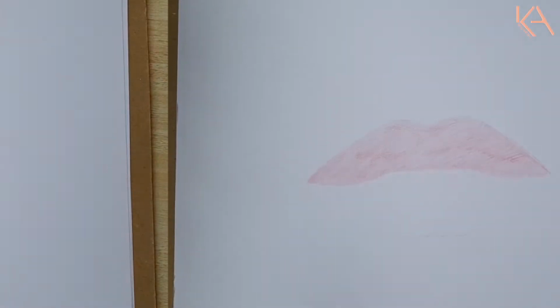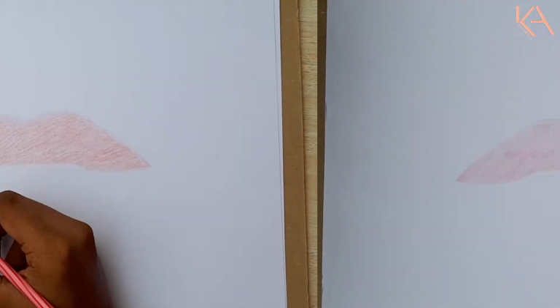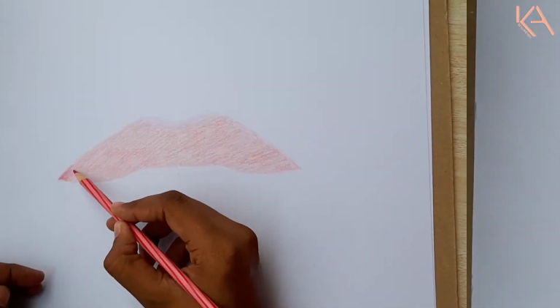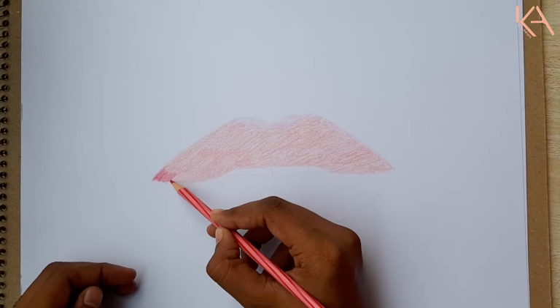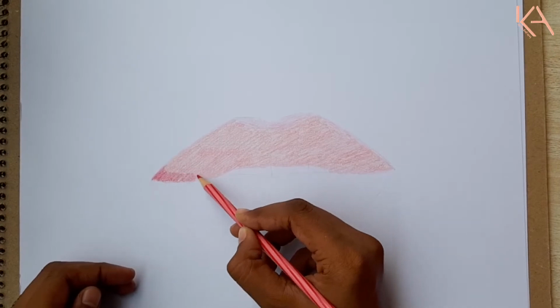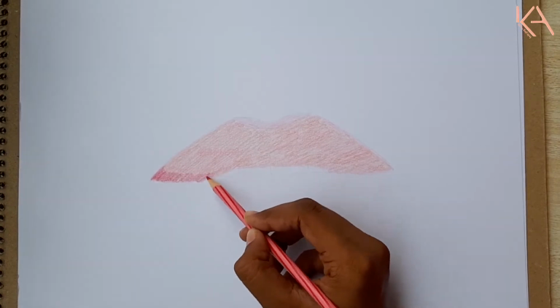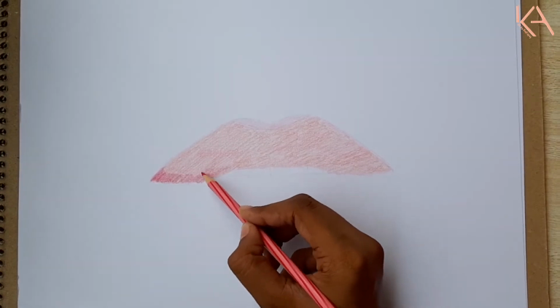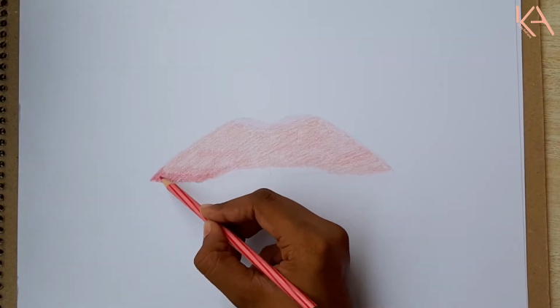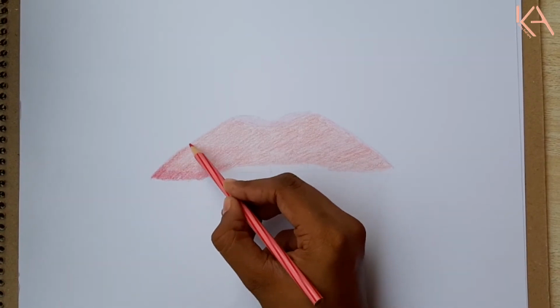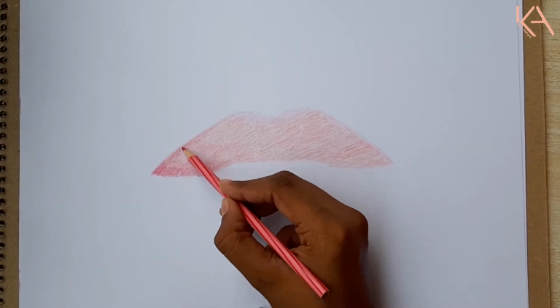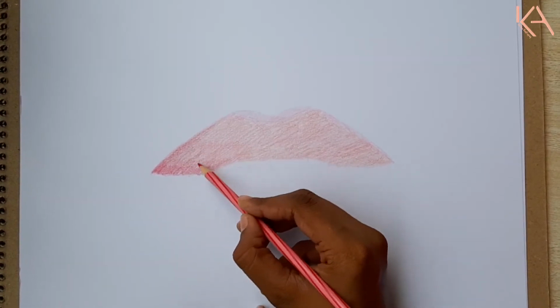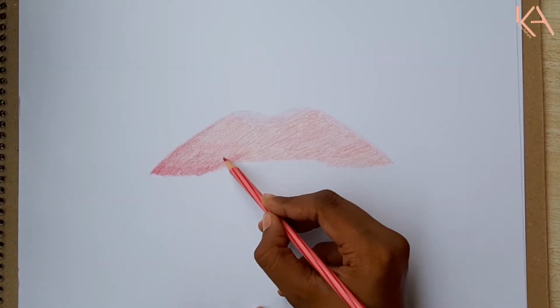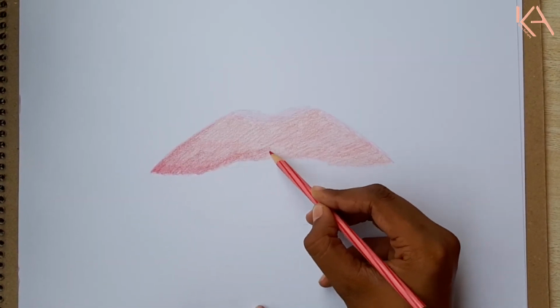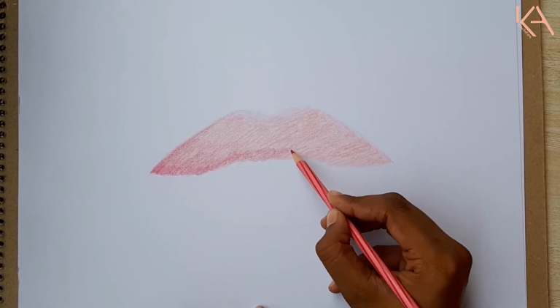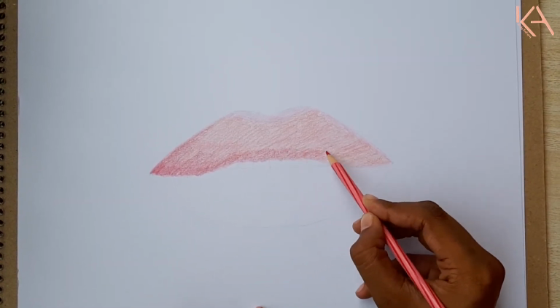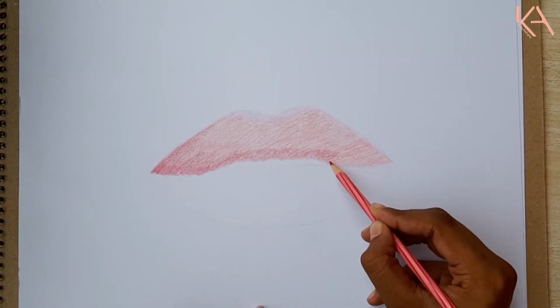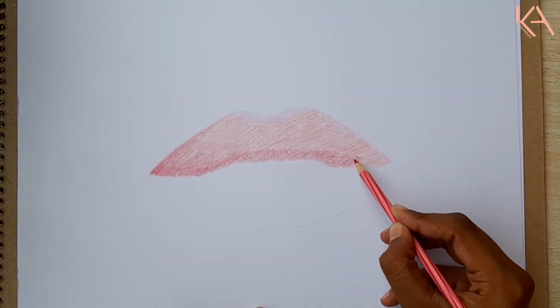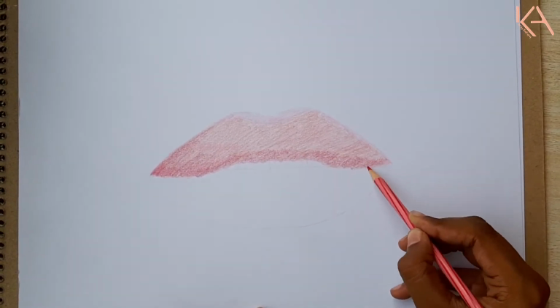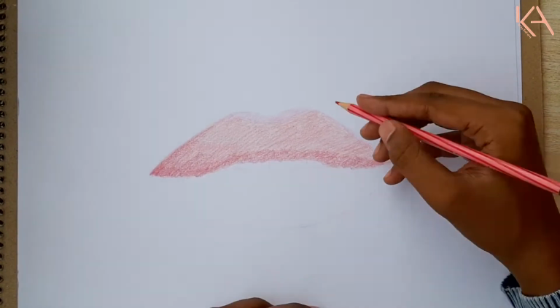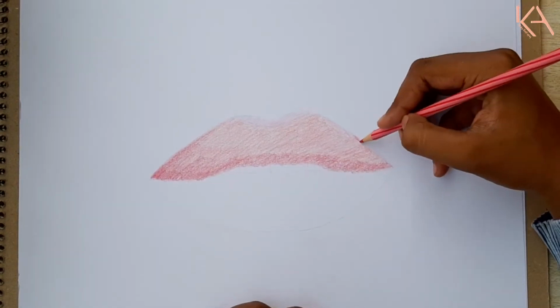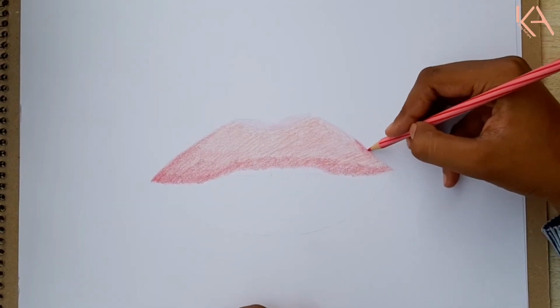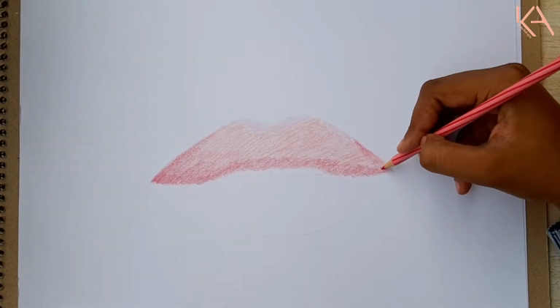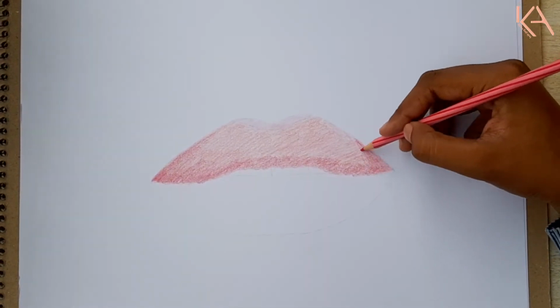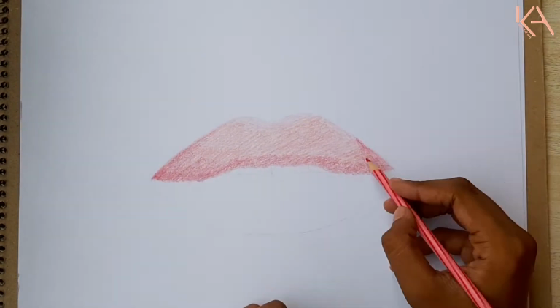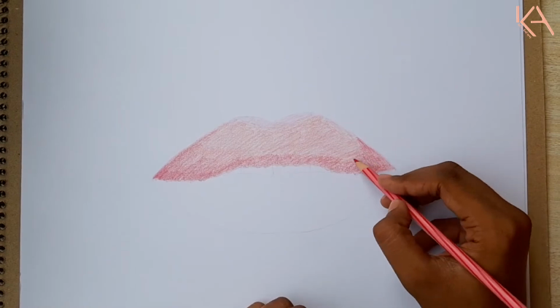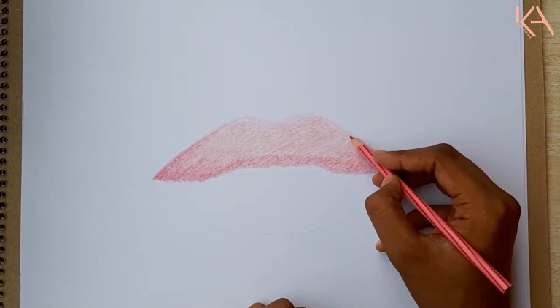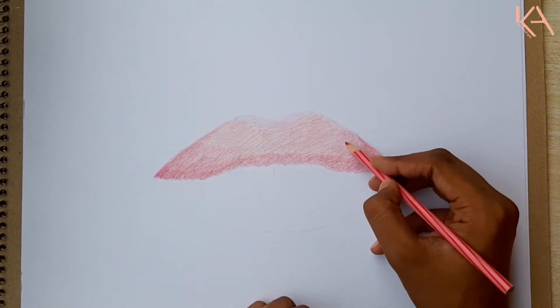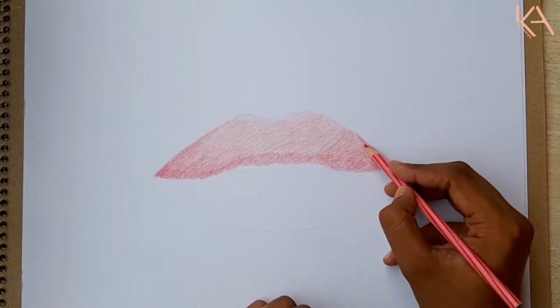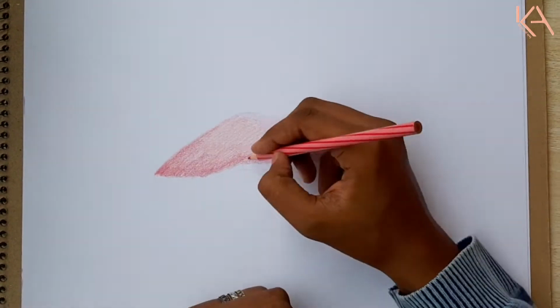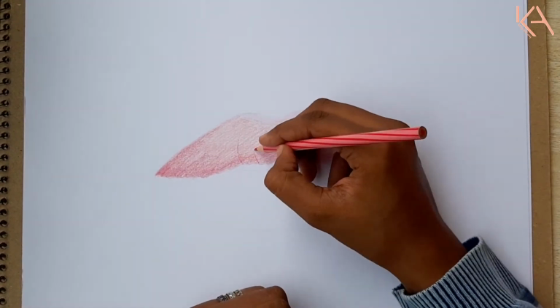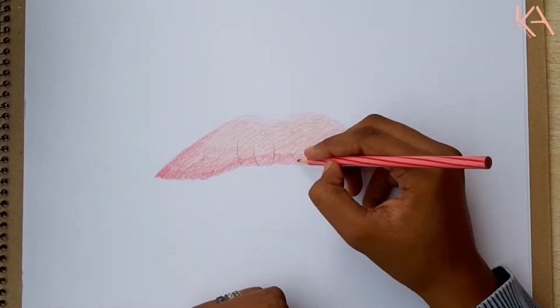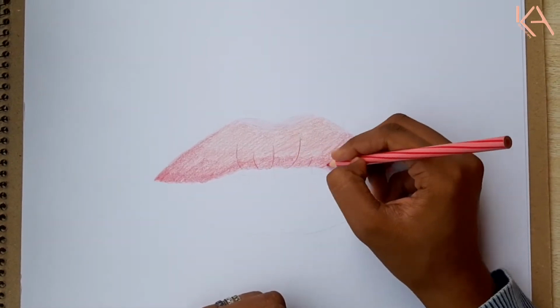I am using the dark pink here for the shadows and the lip texture, so it will not fade away in the base layer and it will be much easier for the further blendings.